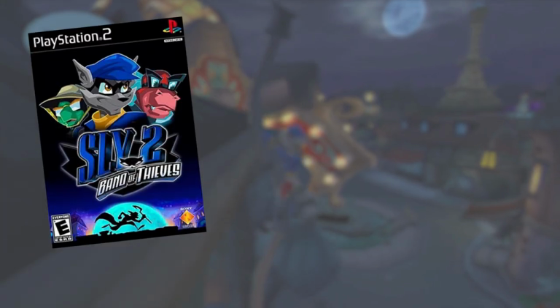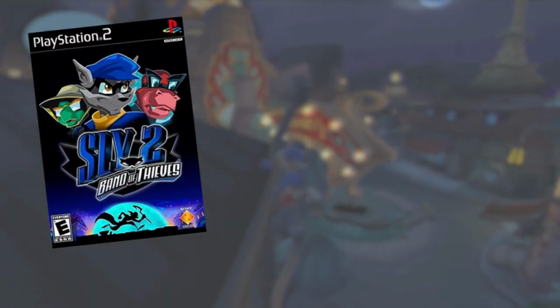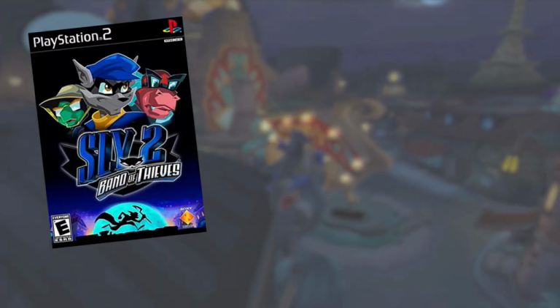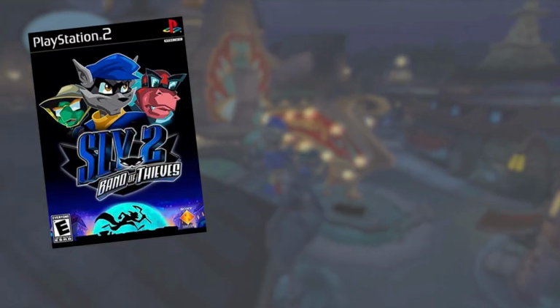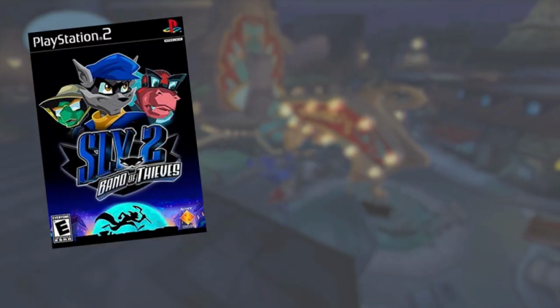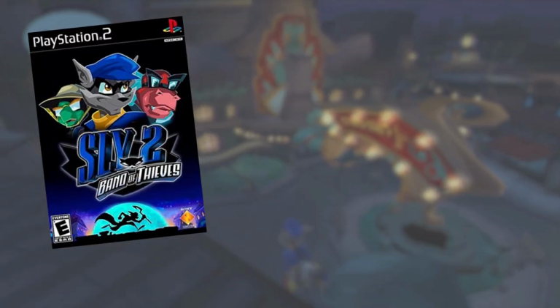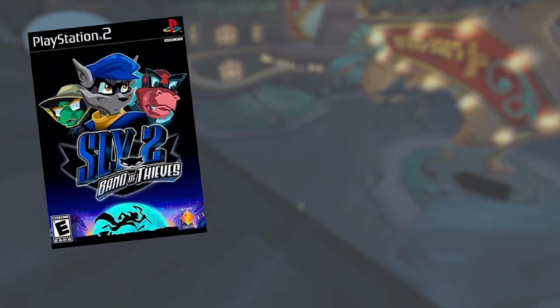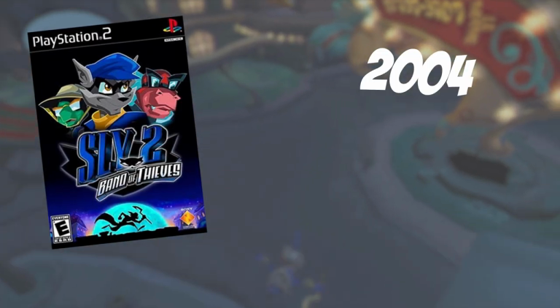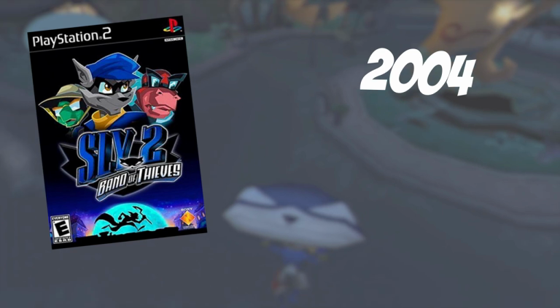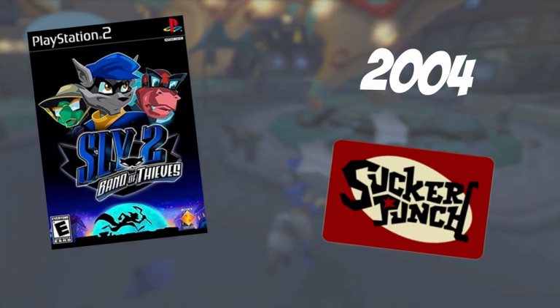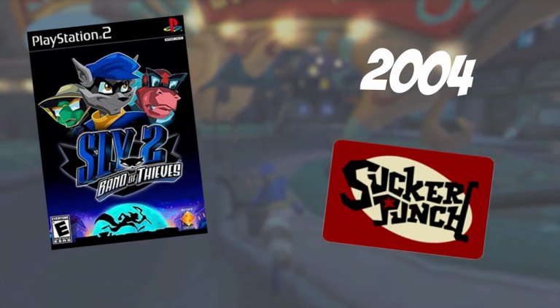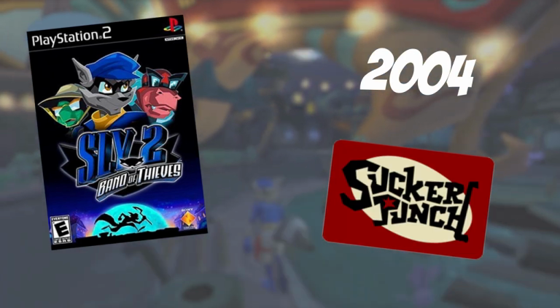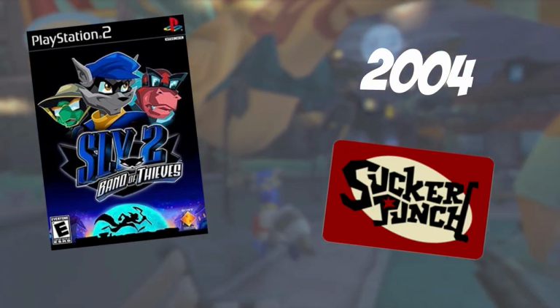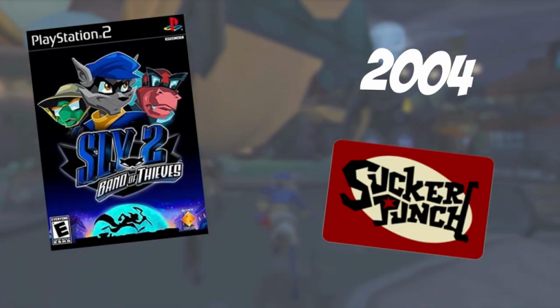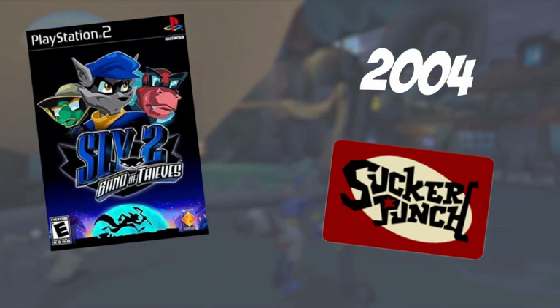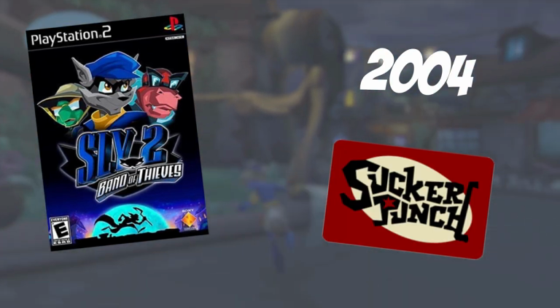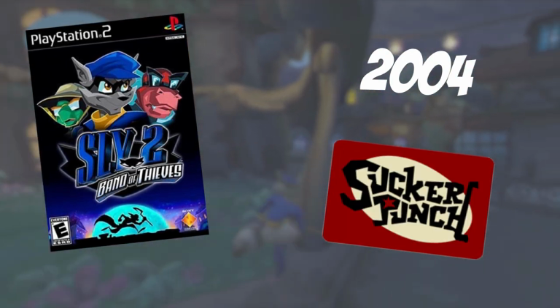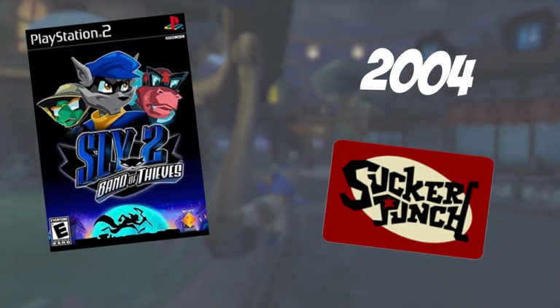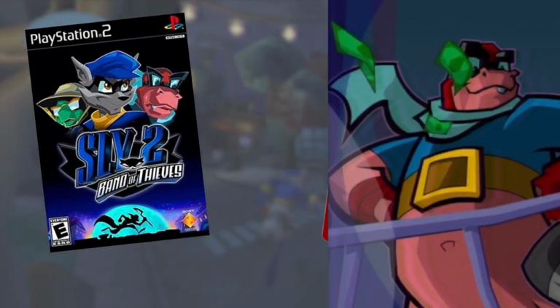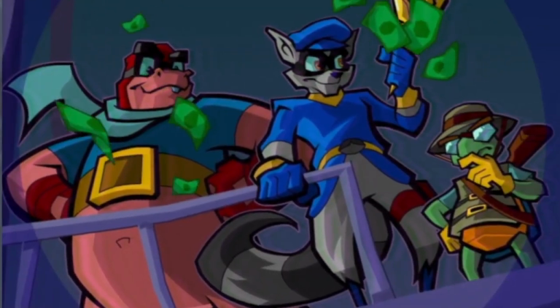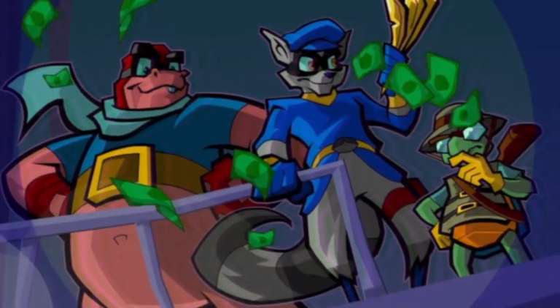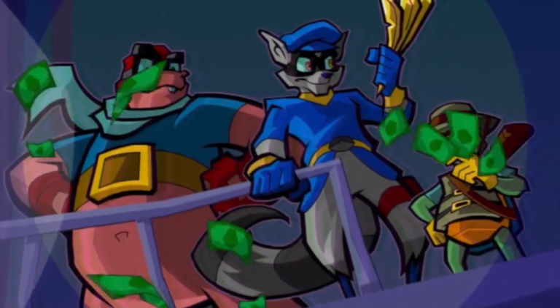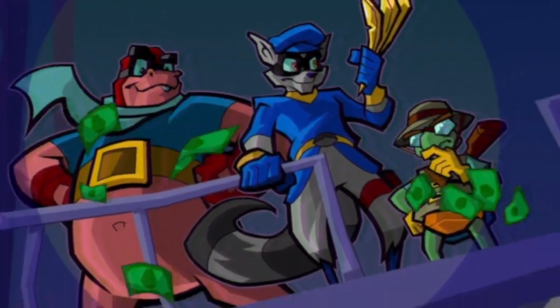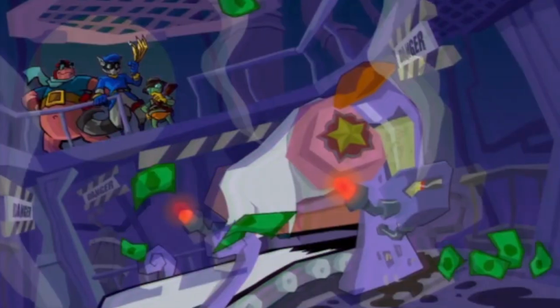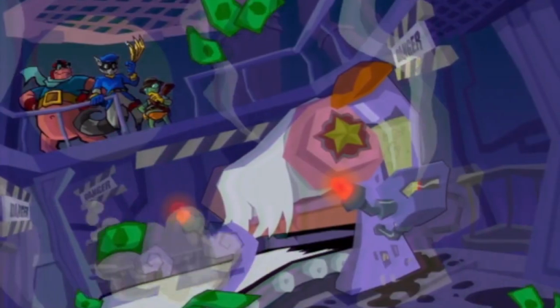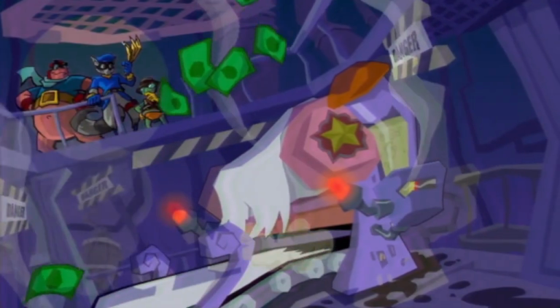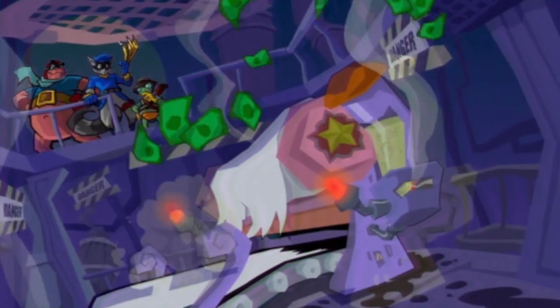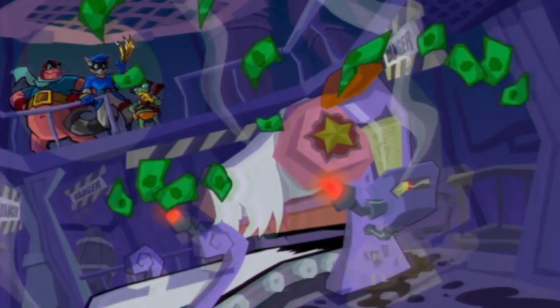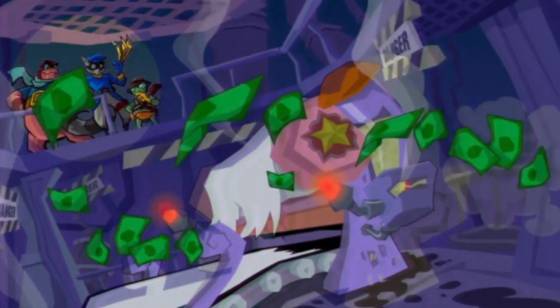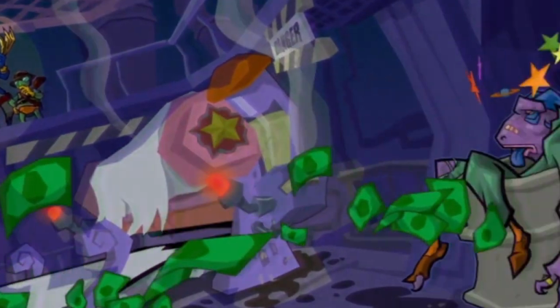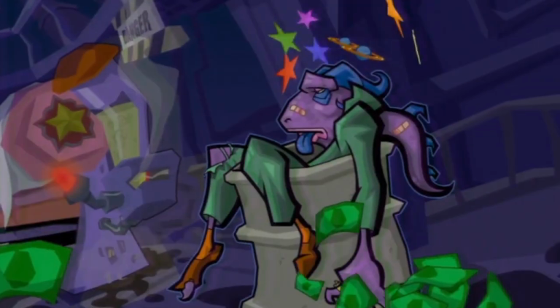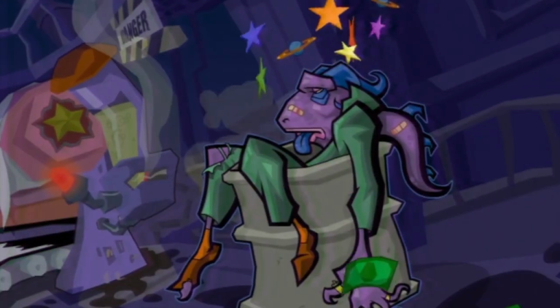Sly 2 is an action-adventure game released in 2004 by Sucker Punch. Receiving overall great reviews, it also sold around 1.8 million units according to vgcharts.com, making it a great success for Sucker Punch.